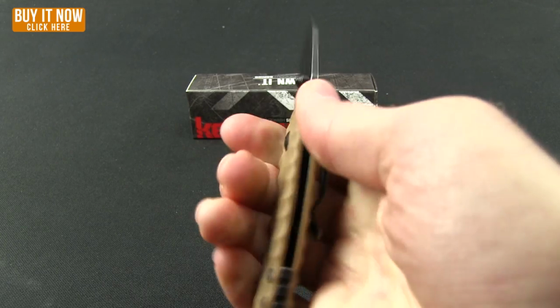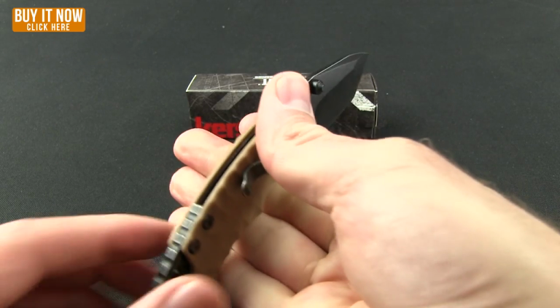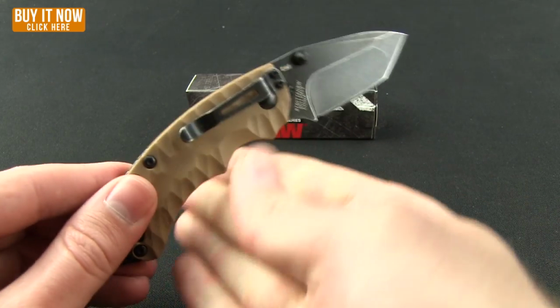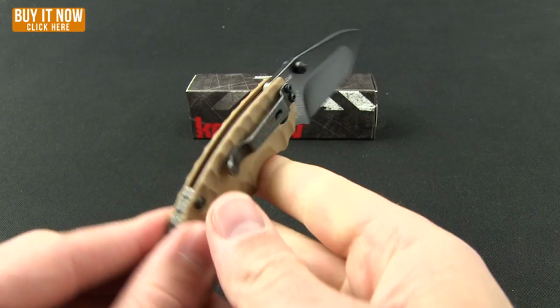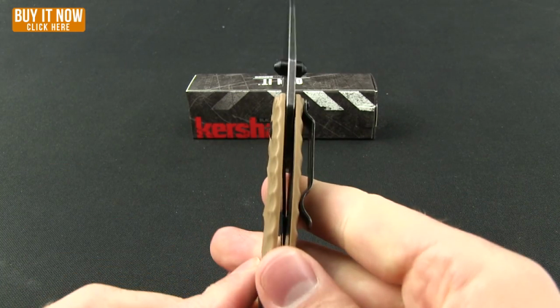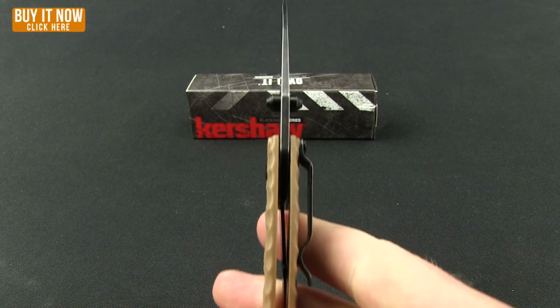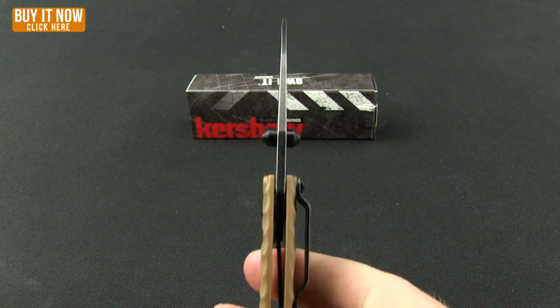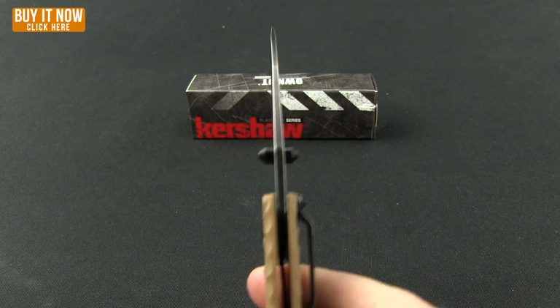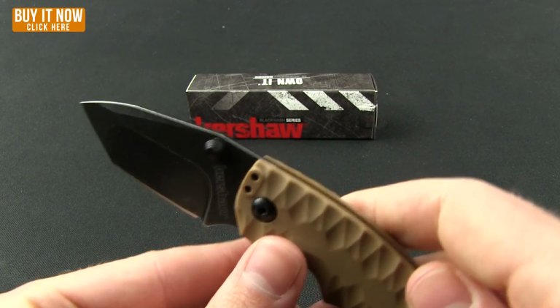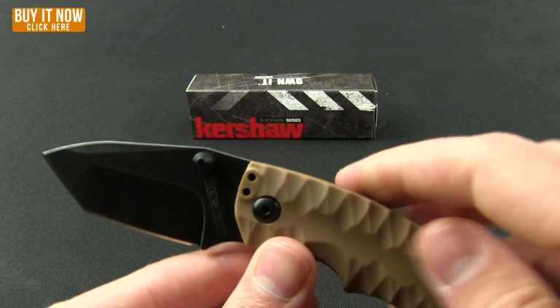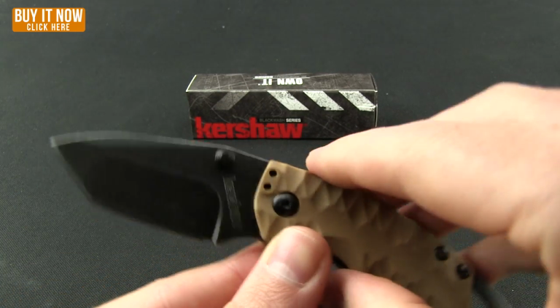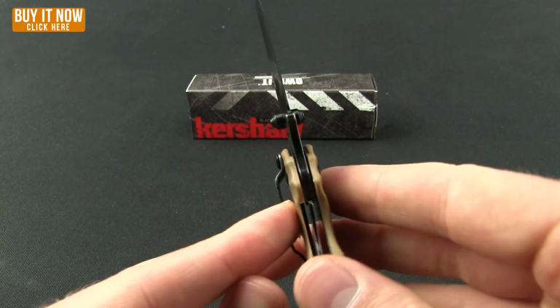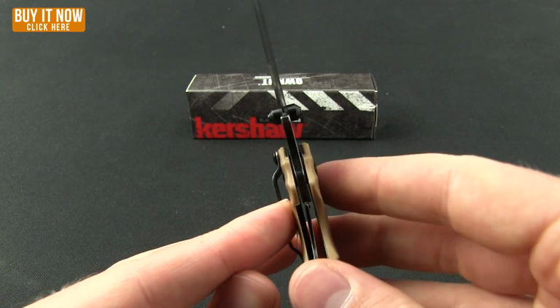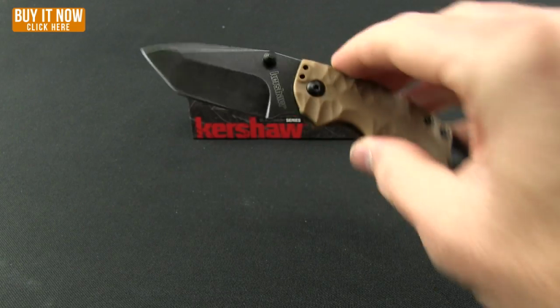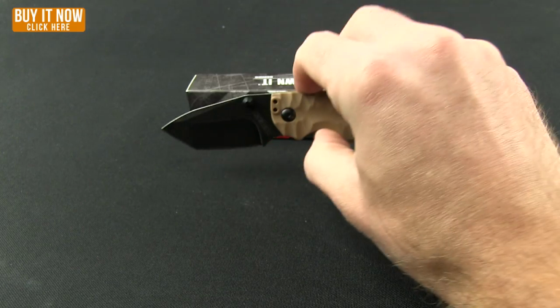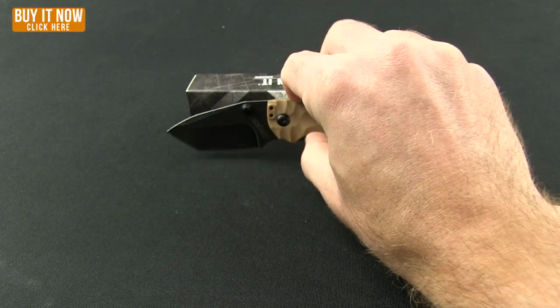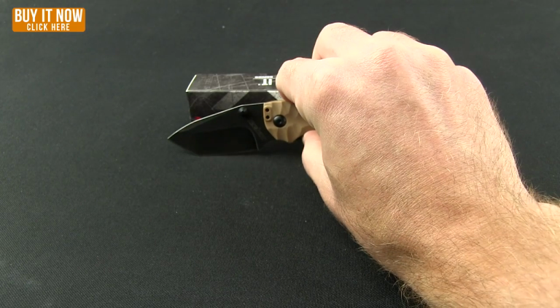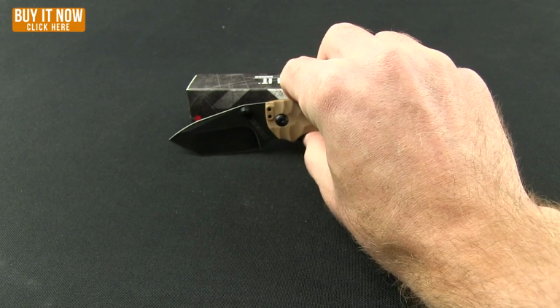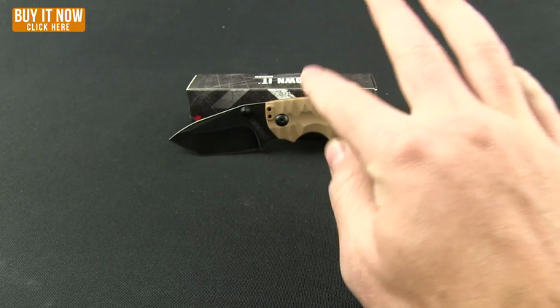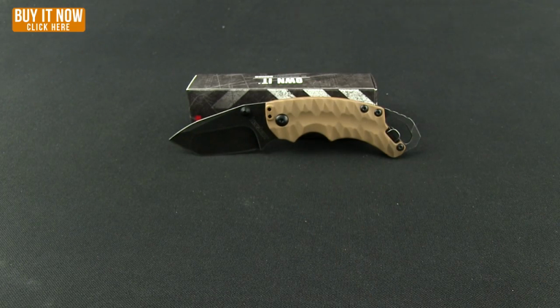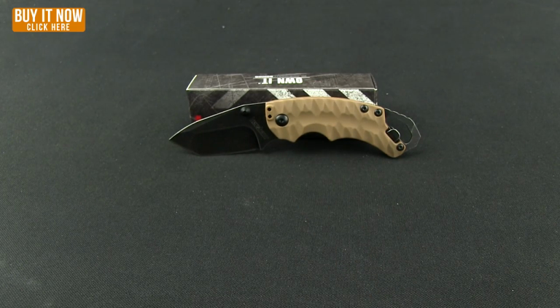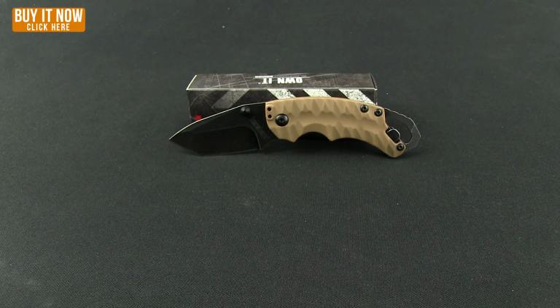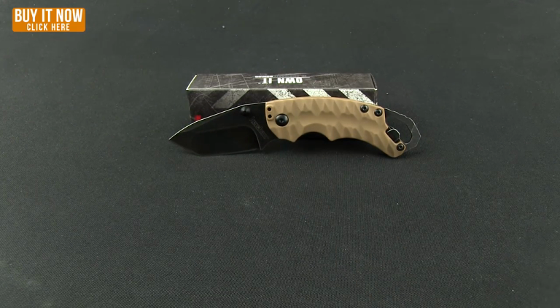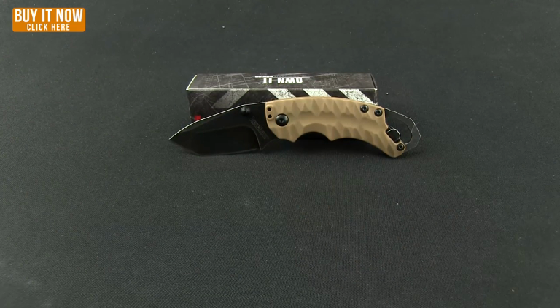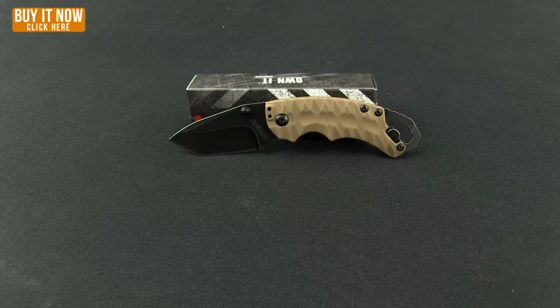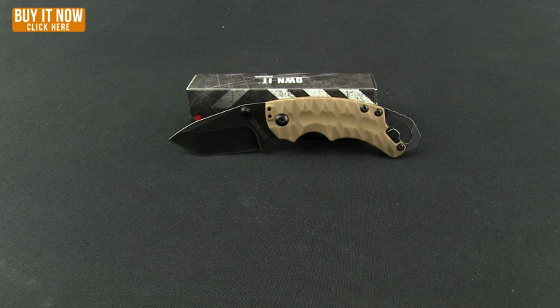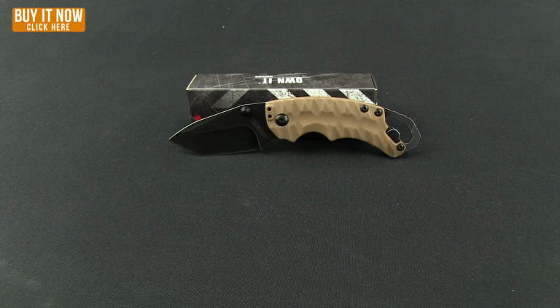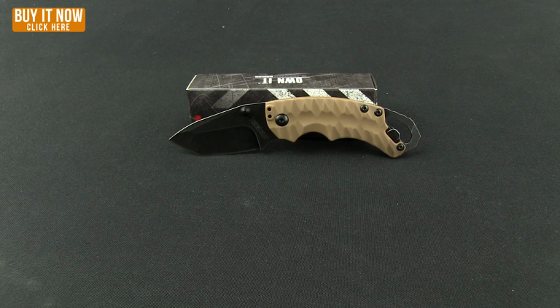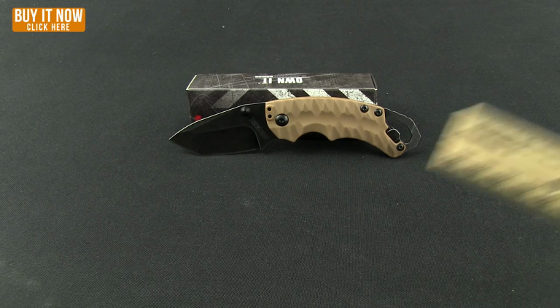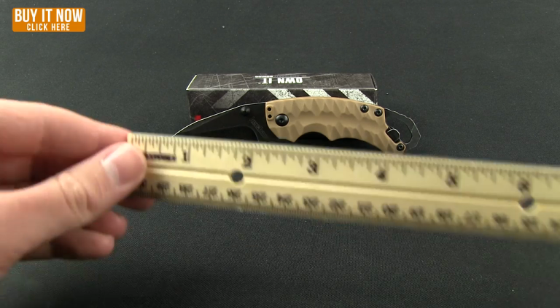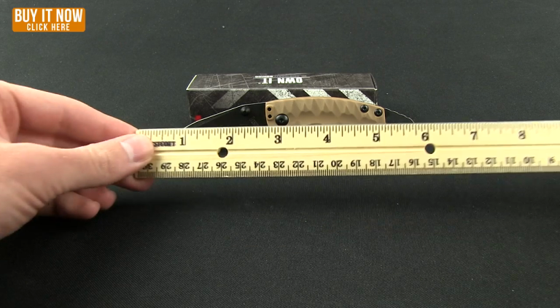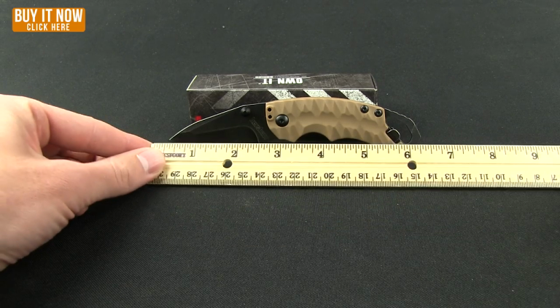It's very nice feeling. You can choke back or up with those finger choils and it does feel good — very light, still that thin slim profile, and it still has the liner lock on it. Overall weight is just a touch heavier, coming in at three ounces.